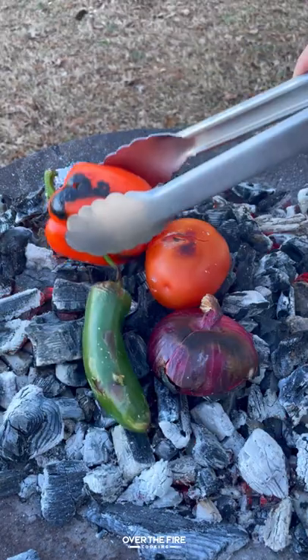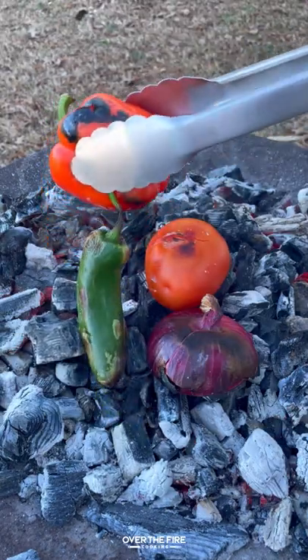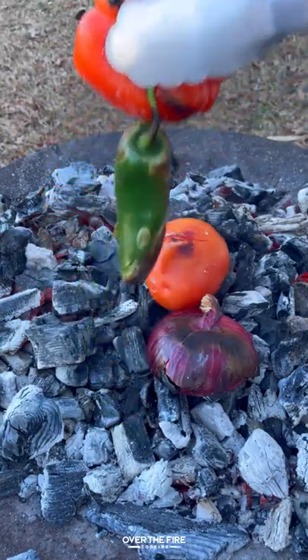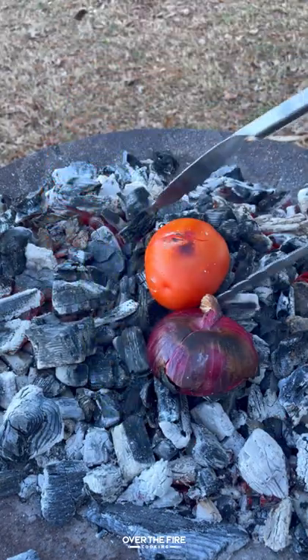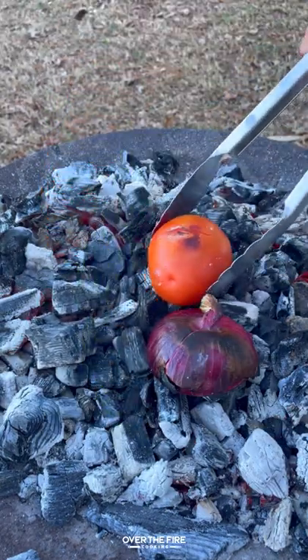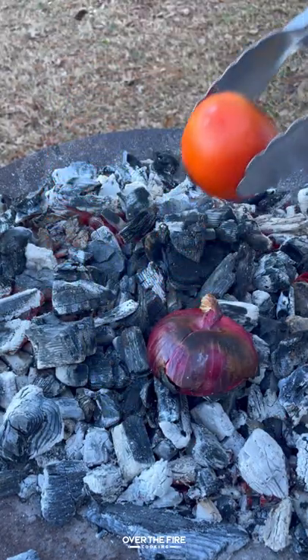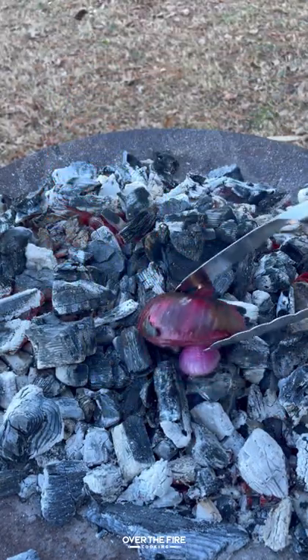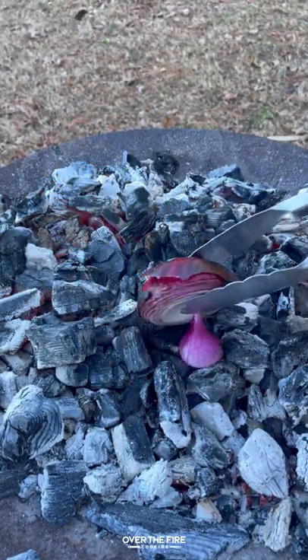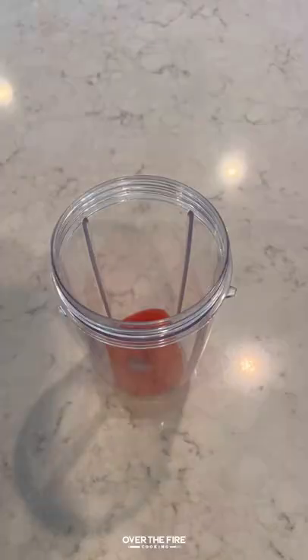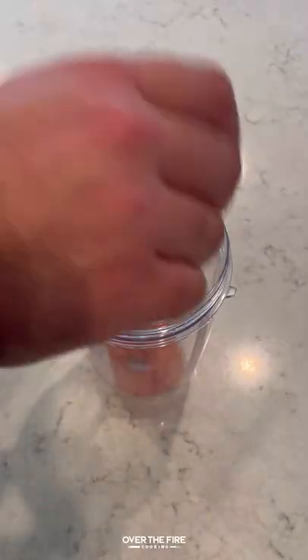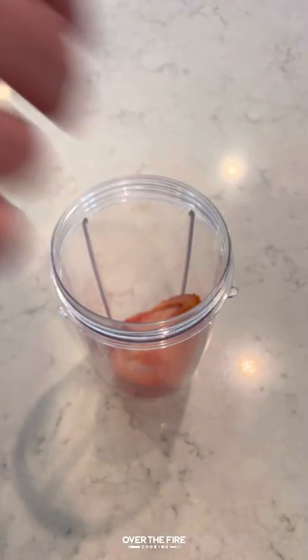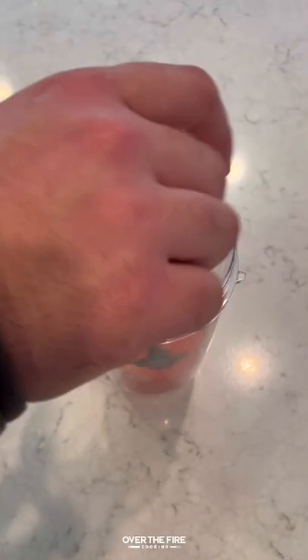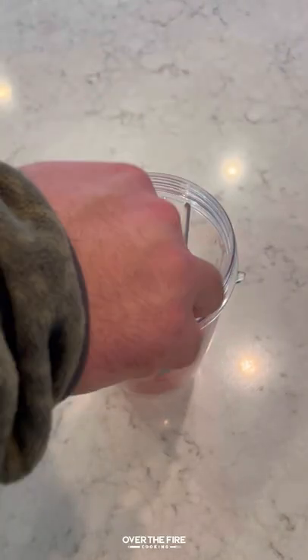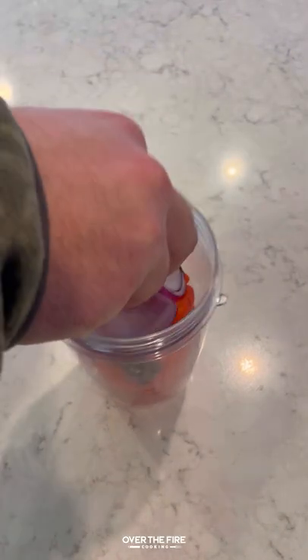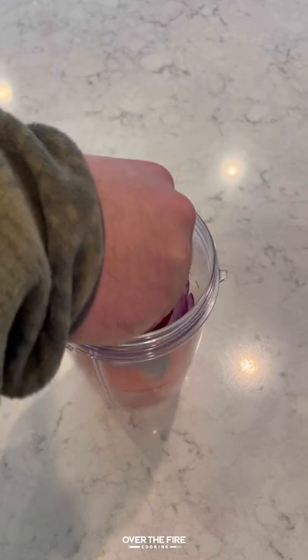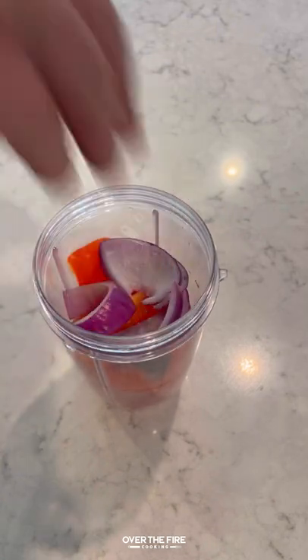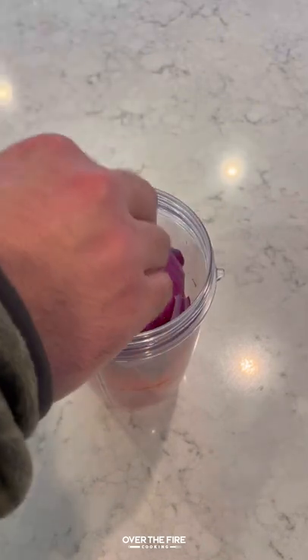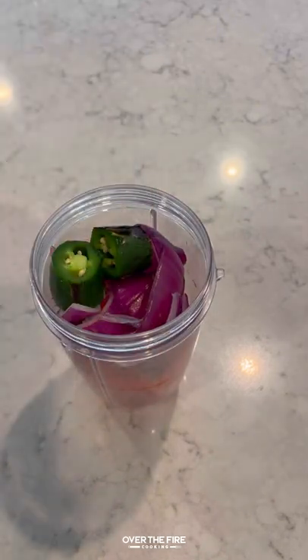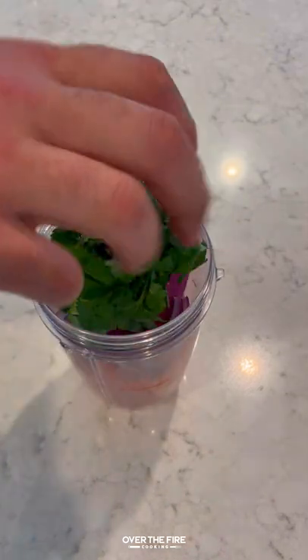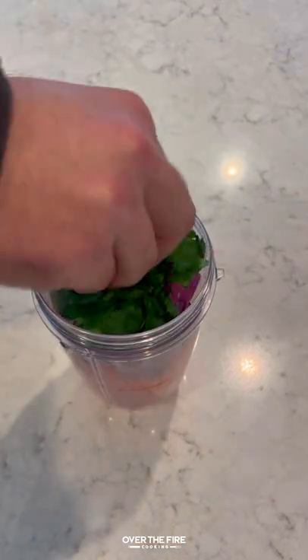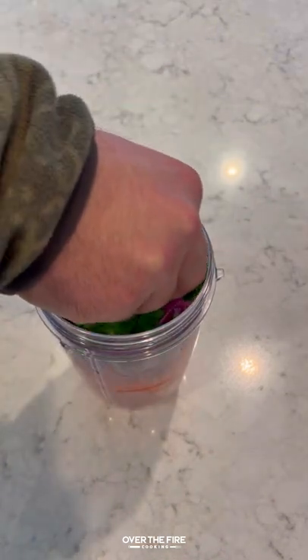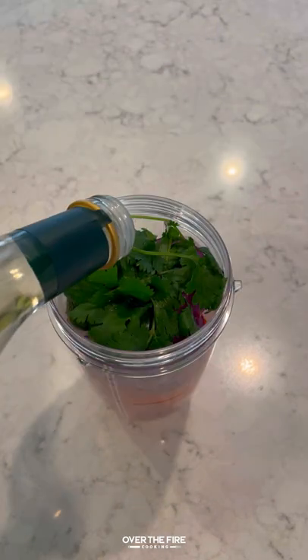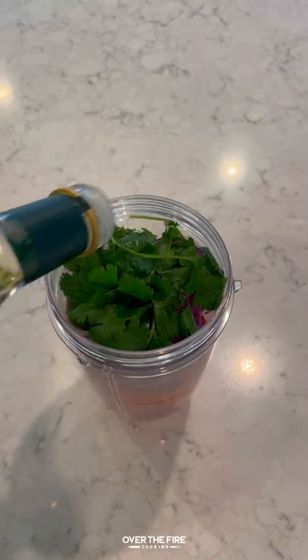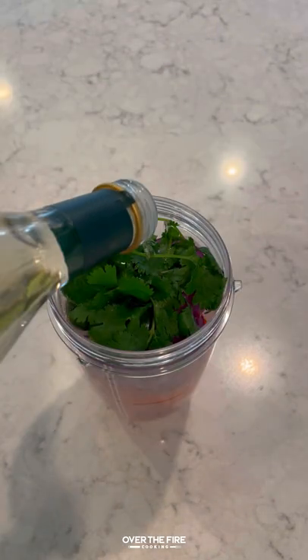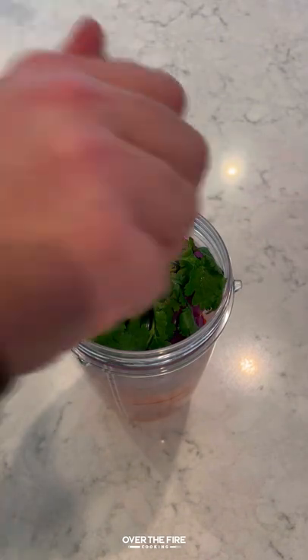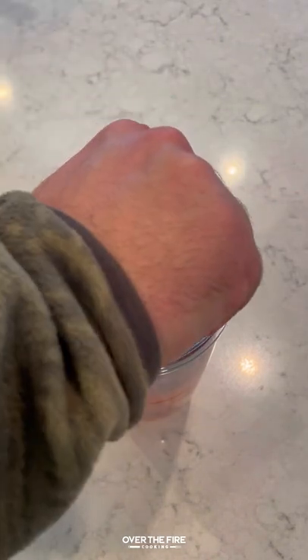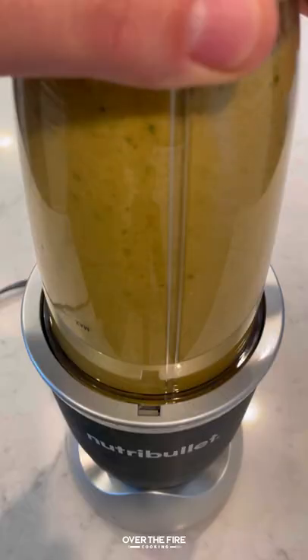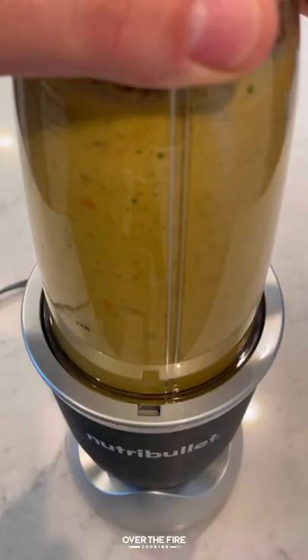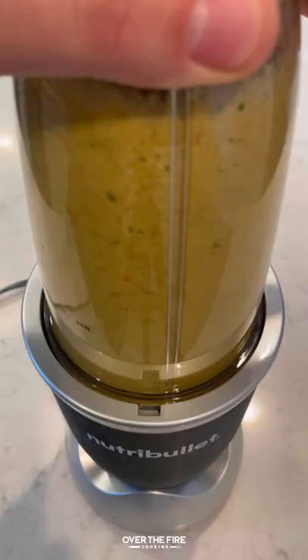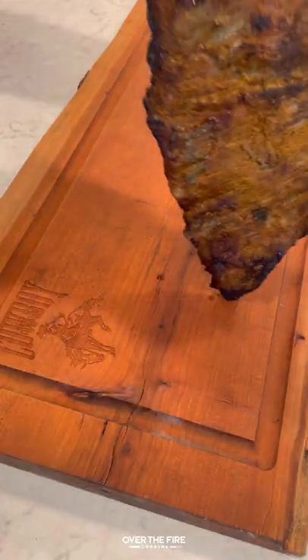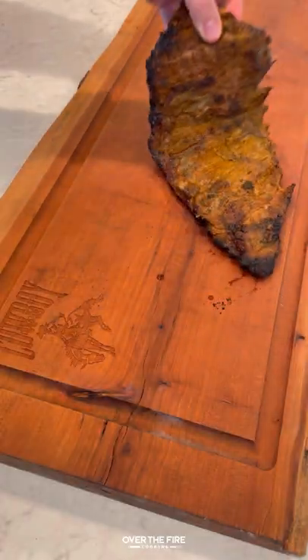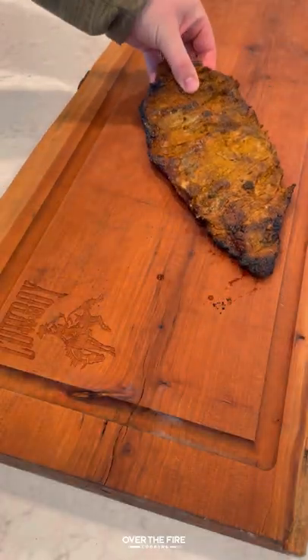Once they have a nice char, we're going to pull these guys off and start prepping them for the food processor, adding them in with some other fresh ingredients. We're going to blend that up for a nice salsa.